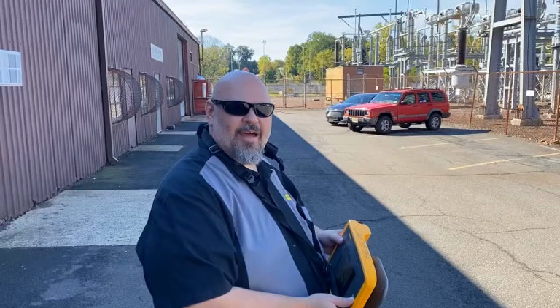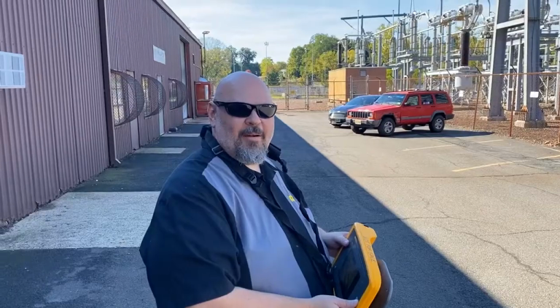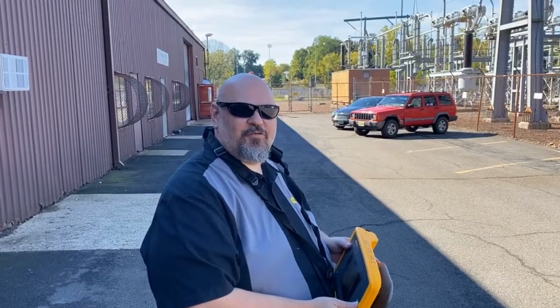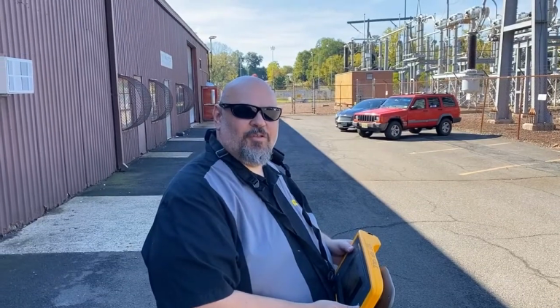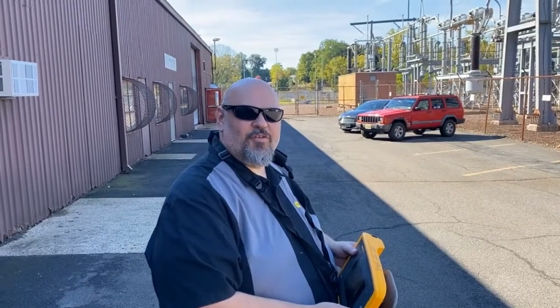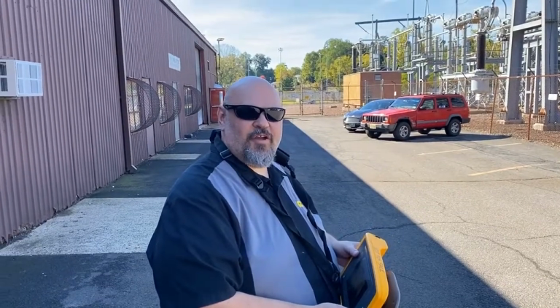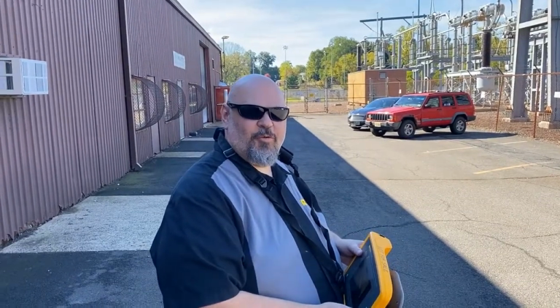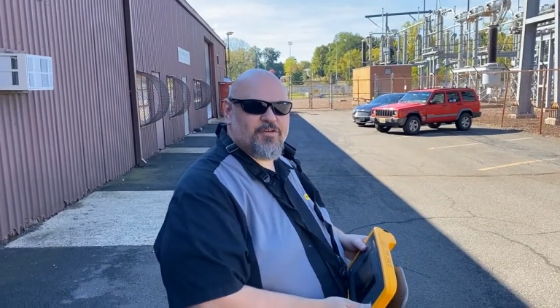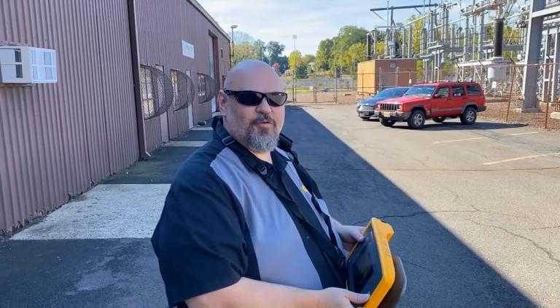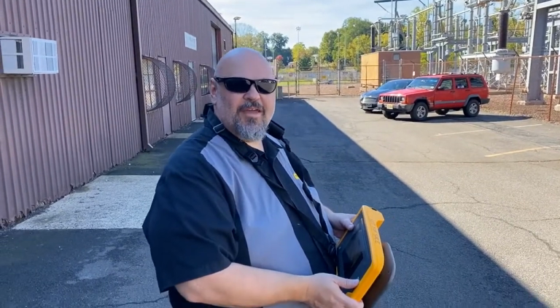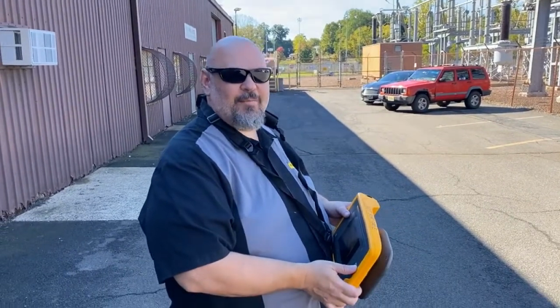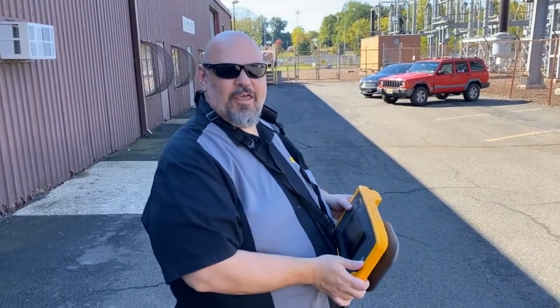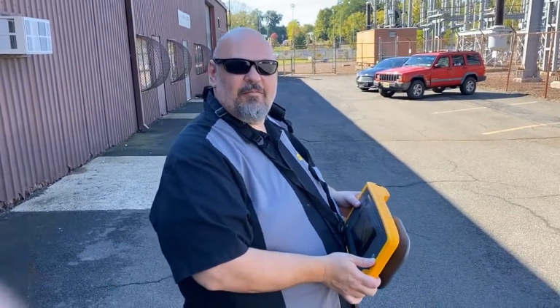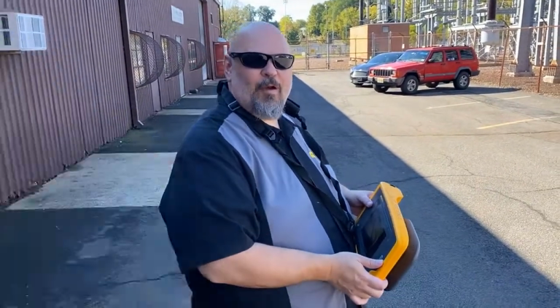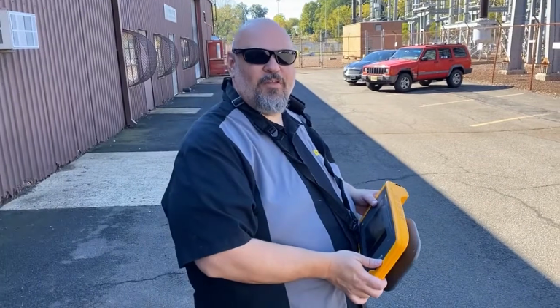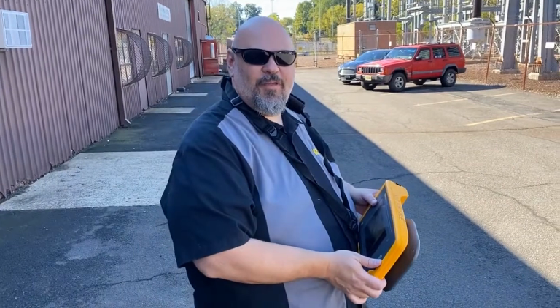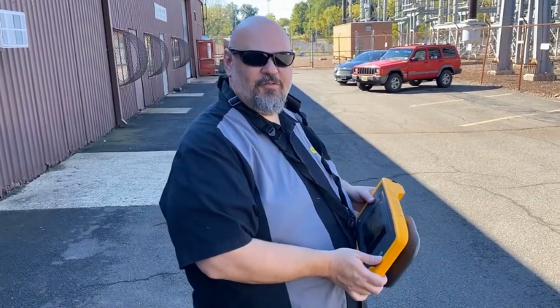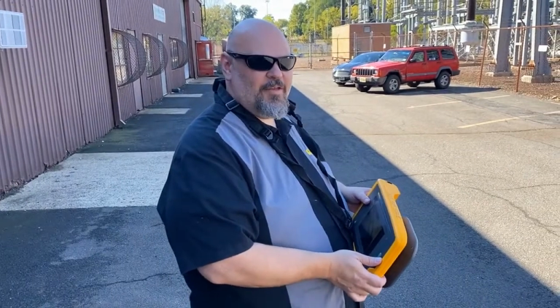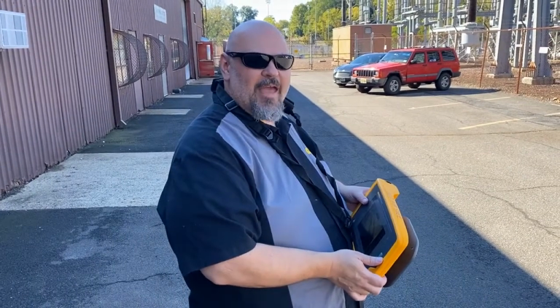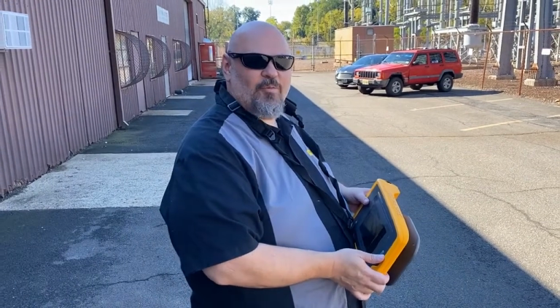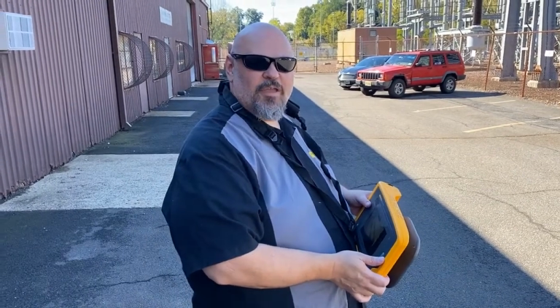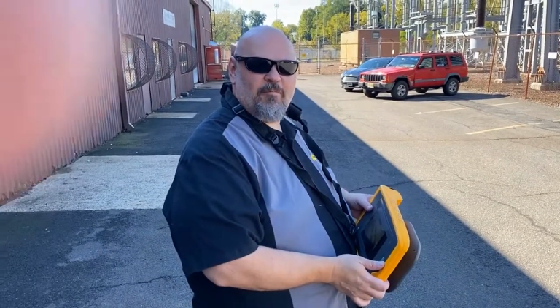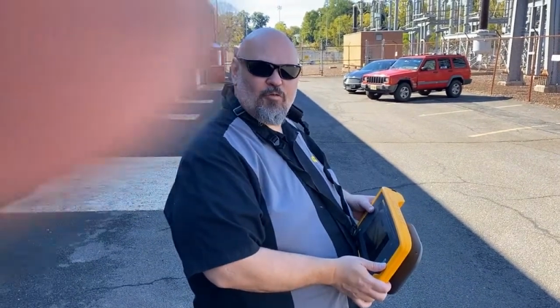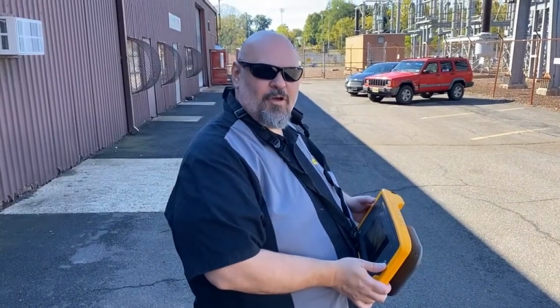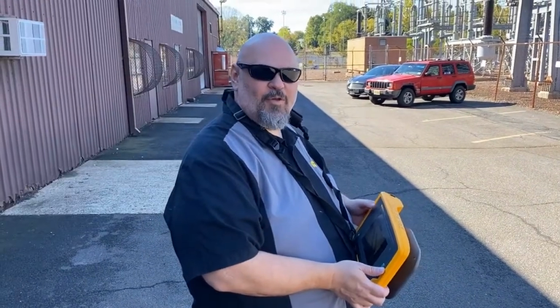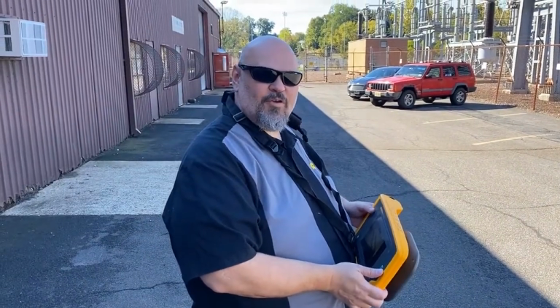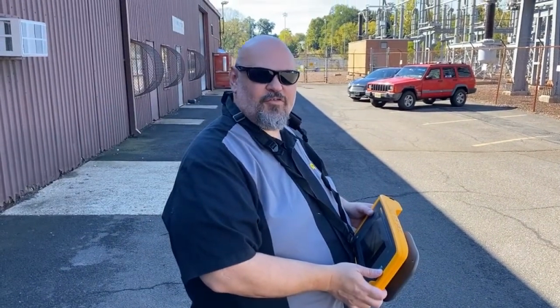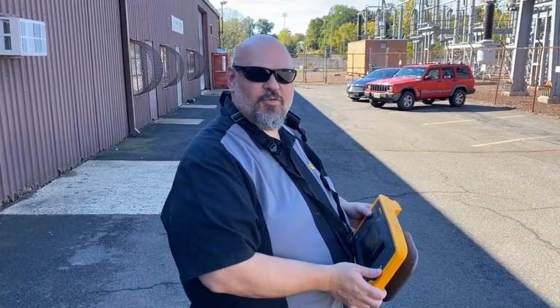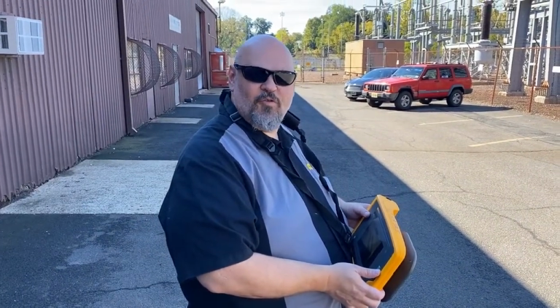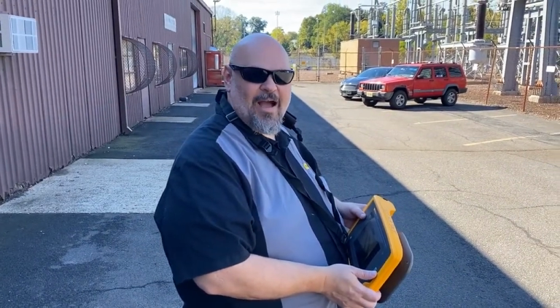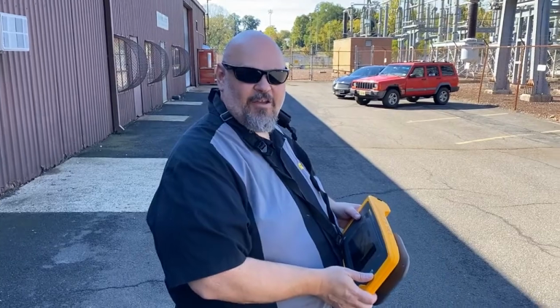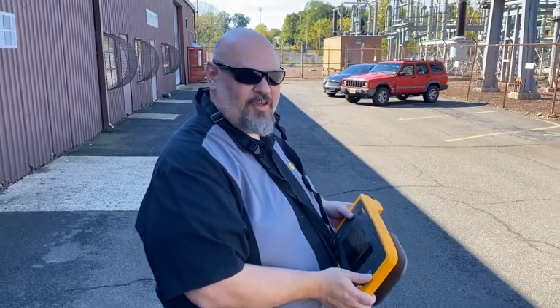Hi, I'm Pete Stormer, the New York City Territory Manager for Fluke, and I'm here at a power plant up in the Hudson Valley. We're looking at corona and partial discharge with the Fluke II910.